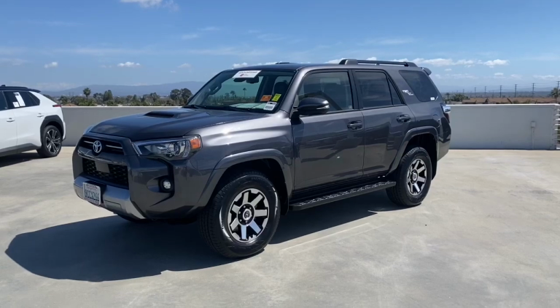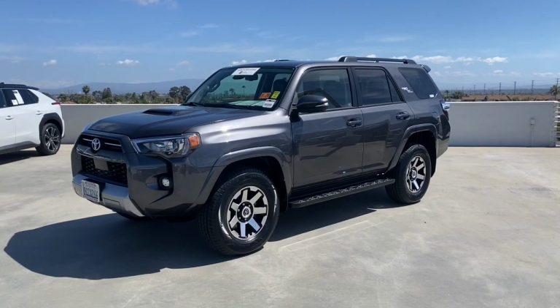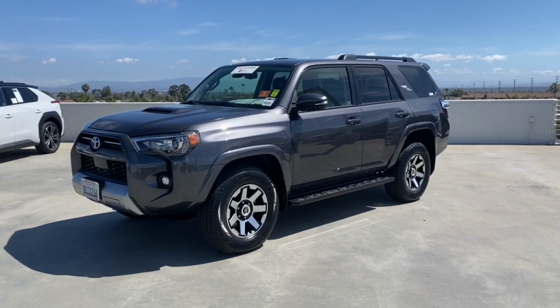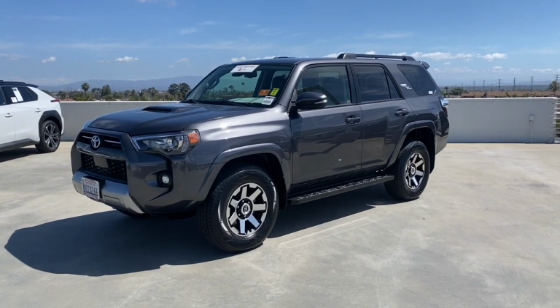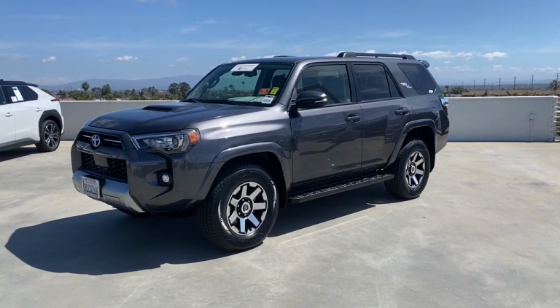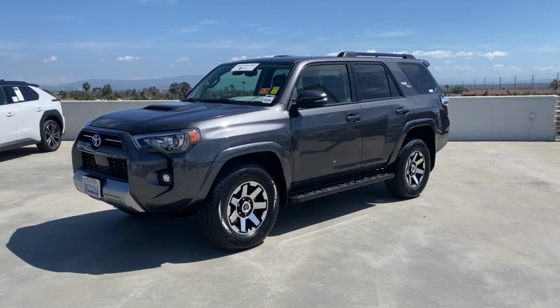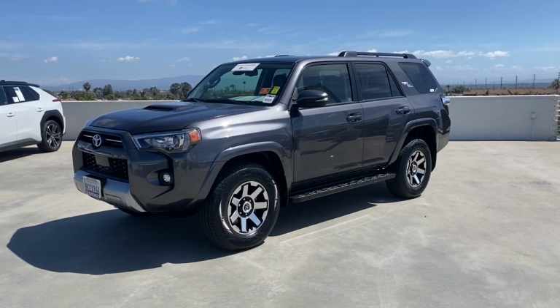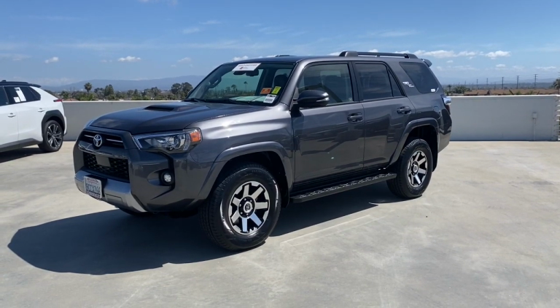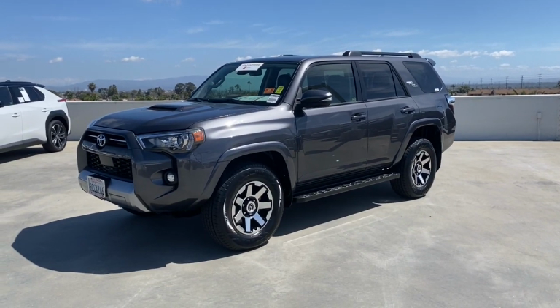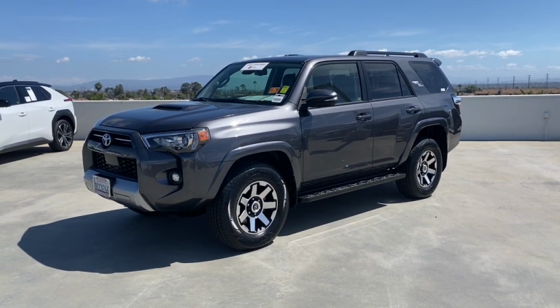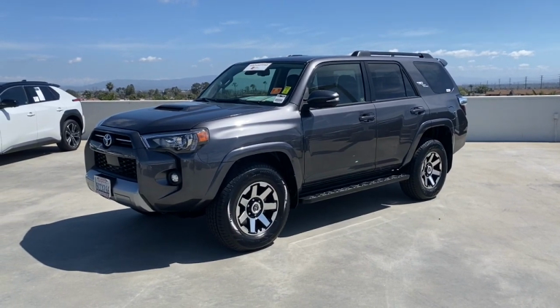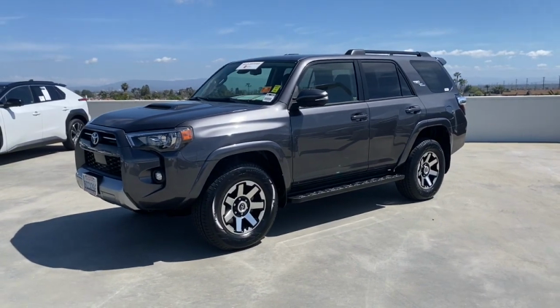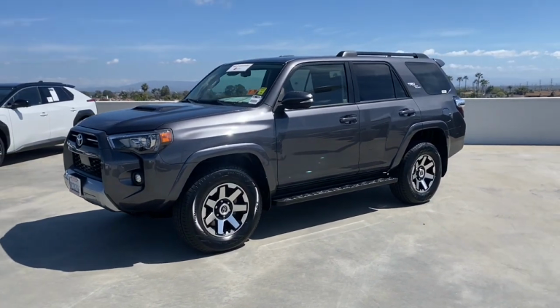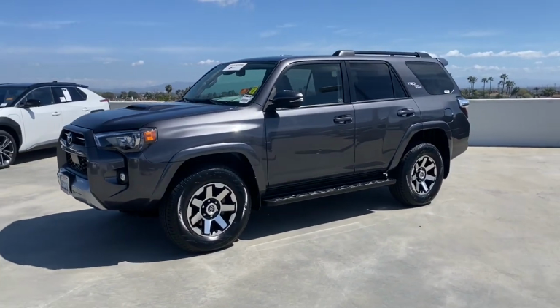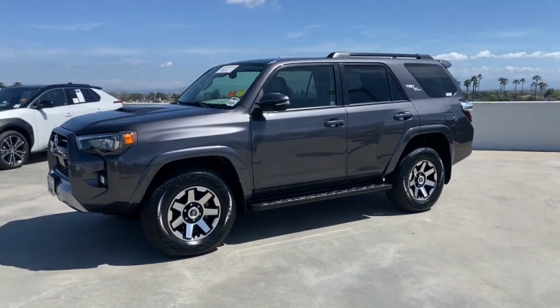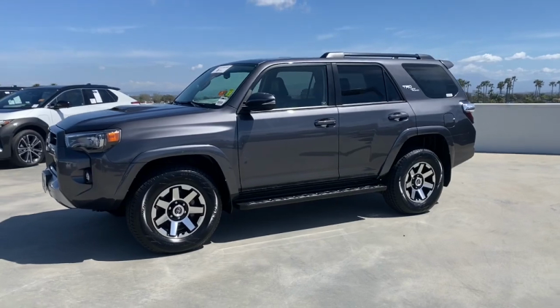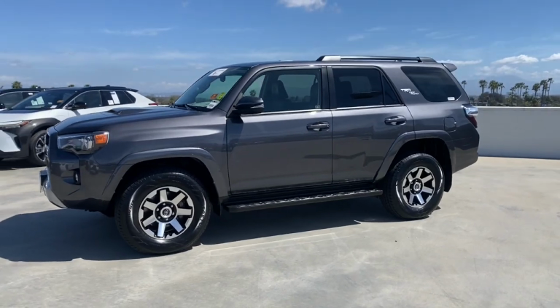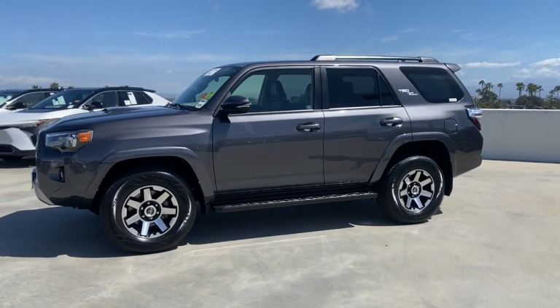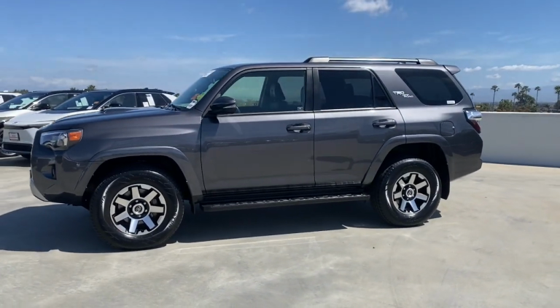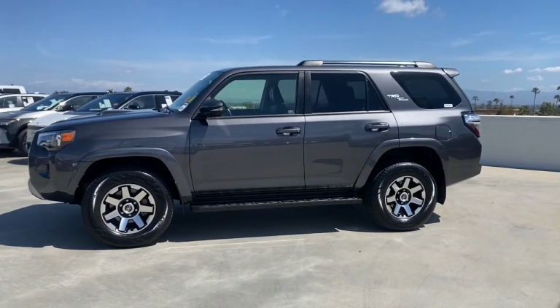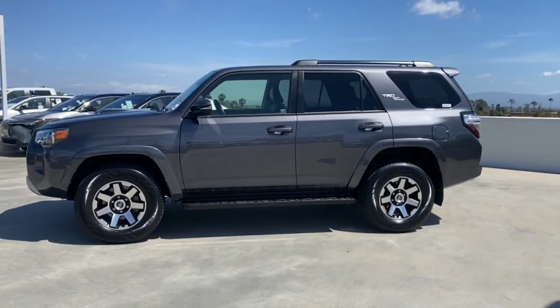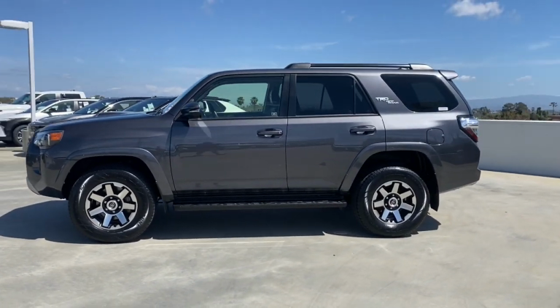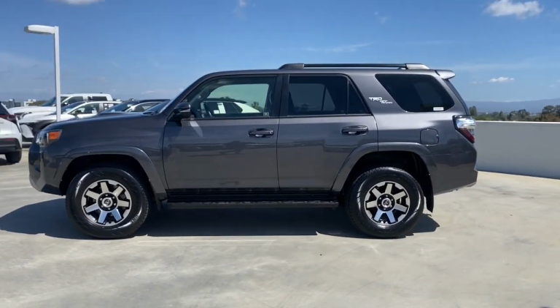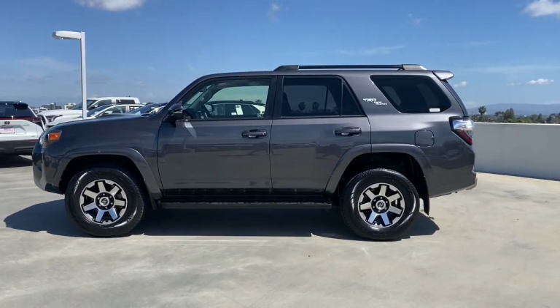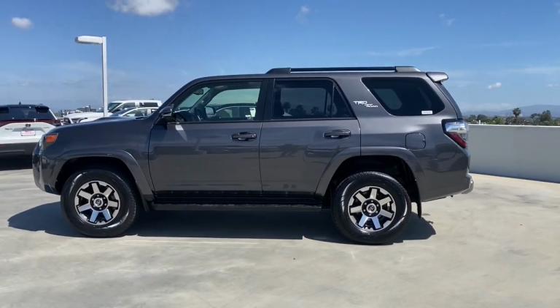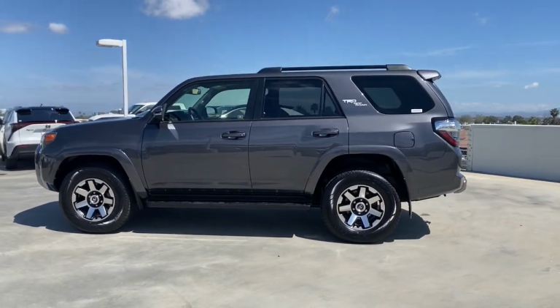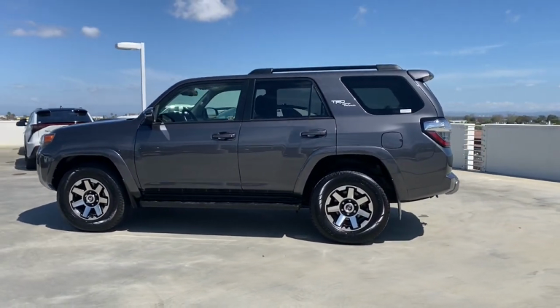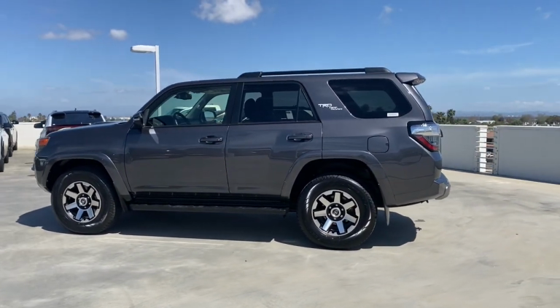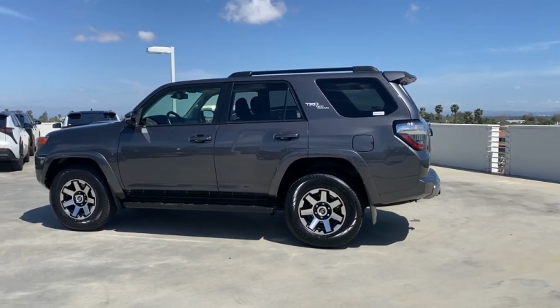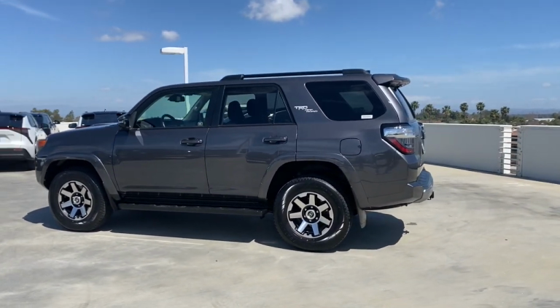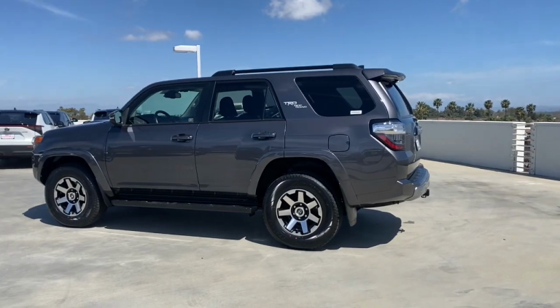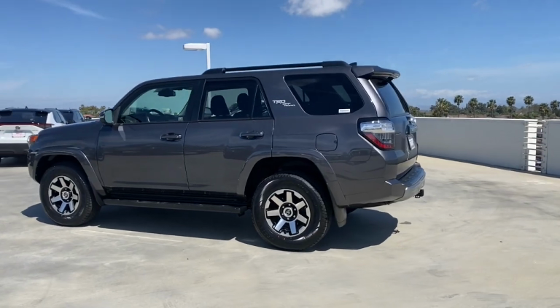This could be the car for you. The 2023 Toyota 4Runner. With less than 40,000 miles on the odometer, this vehicle provides excellent value.